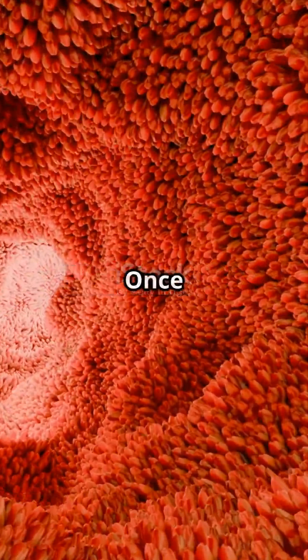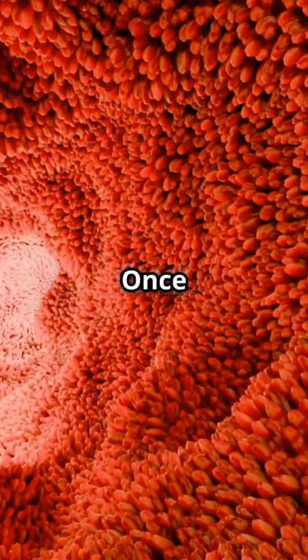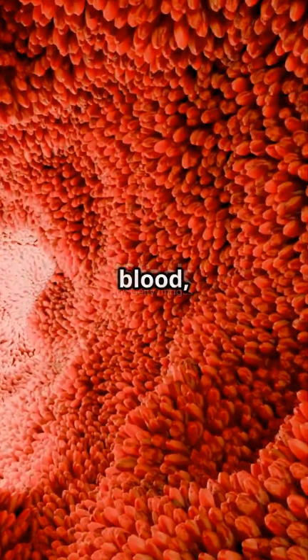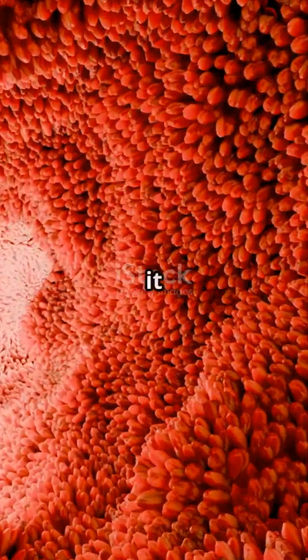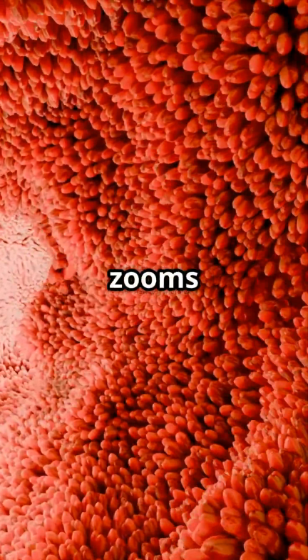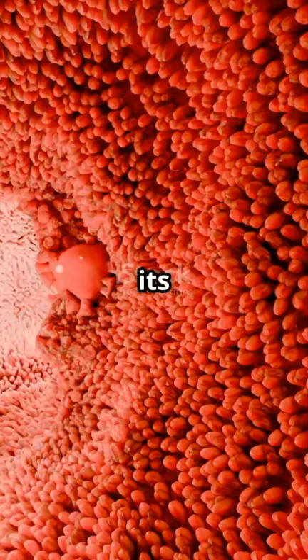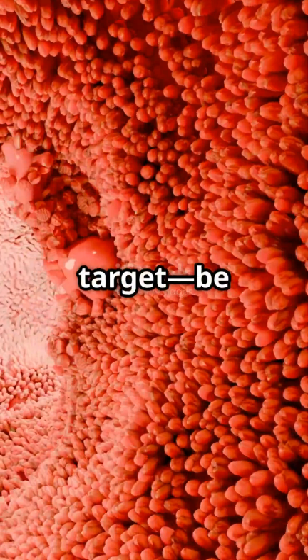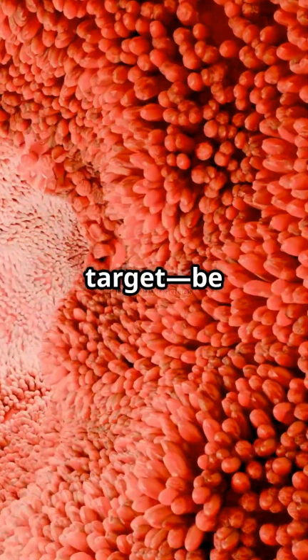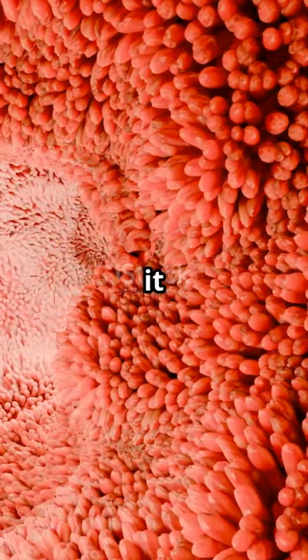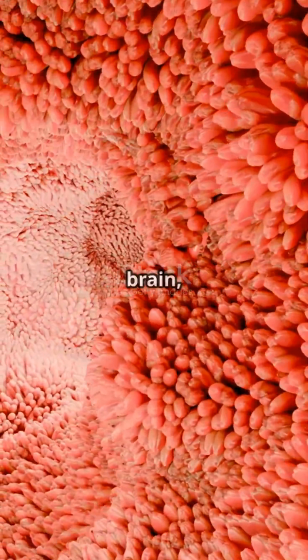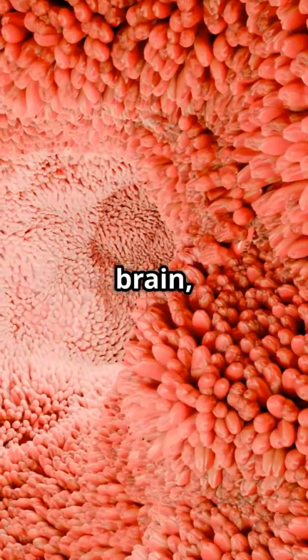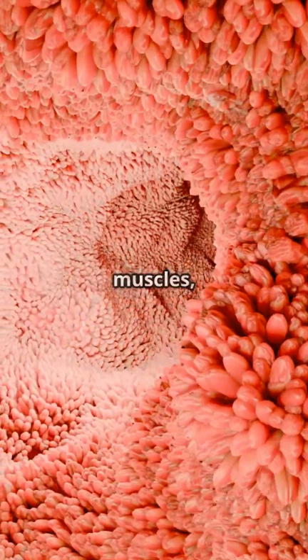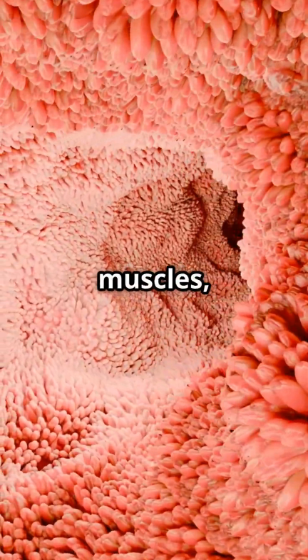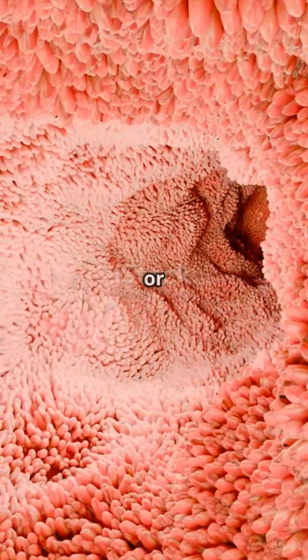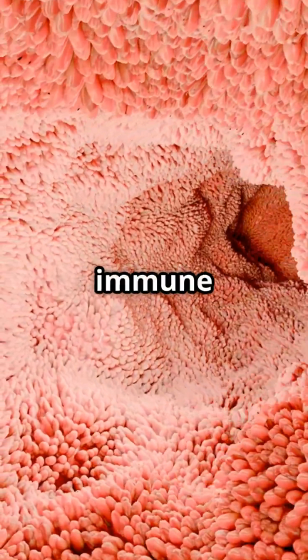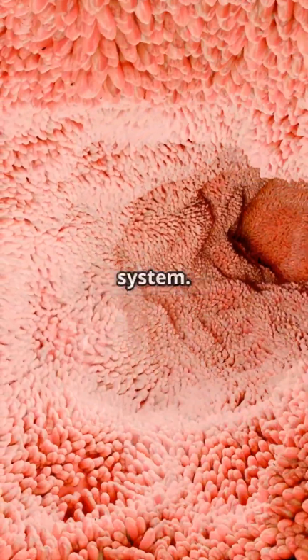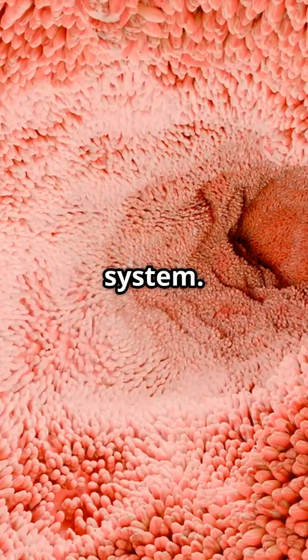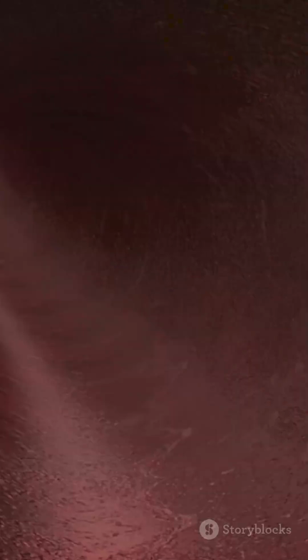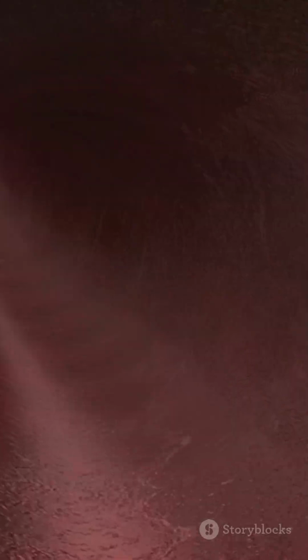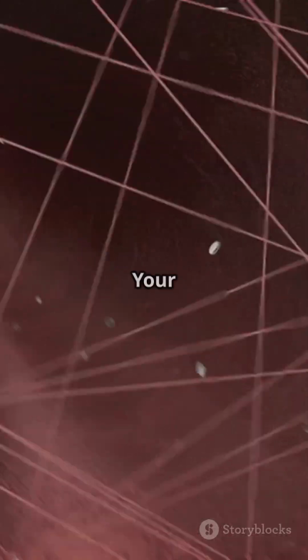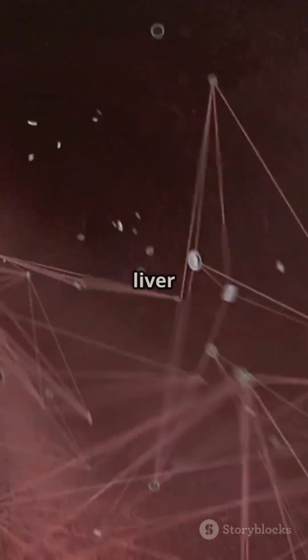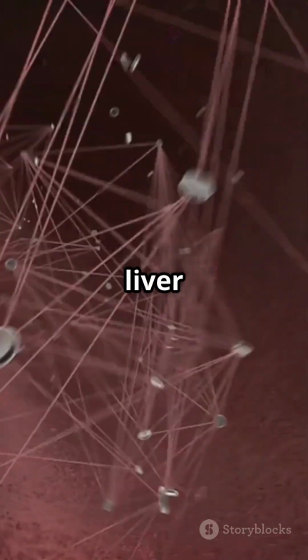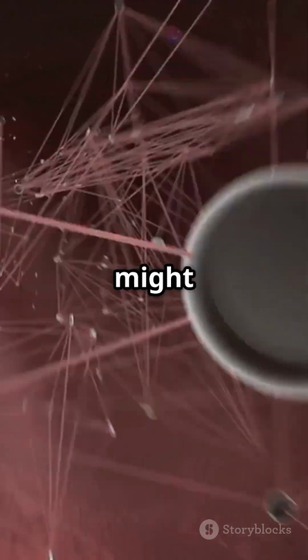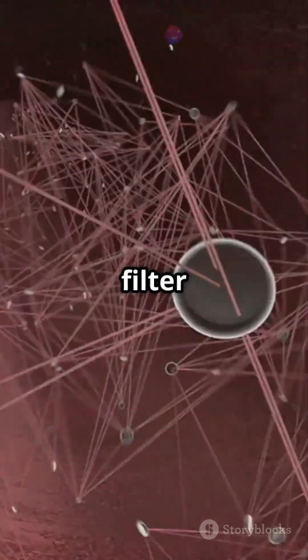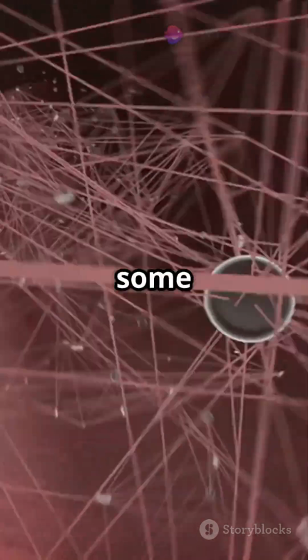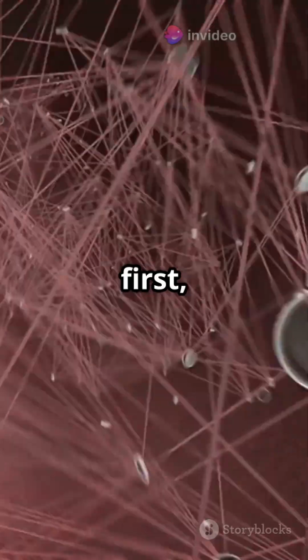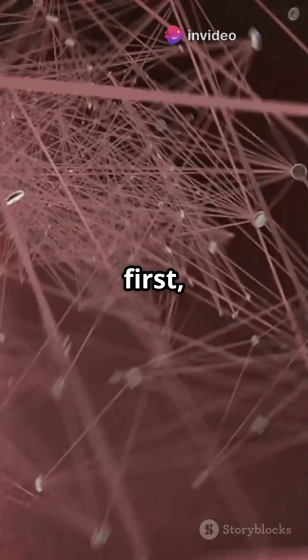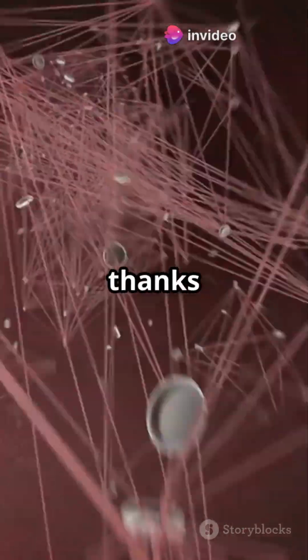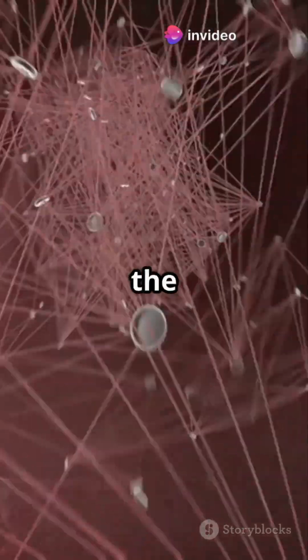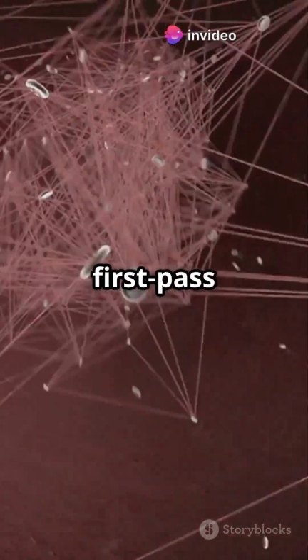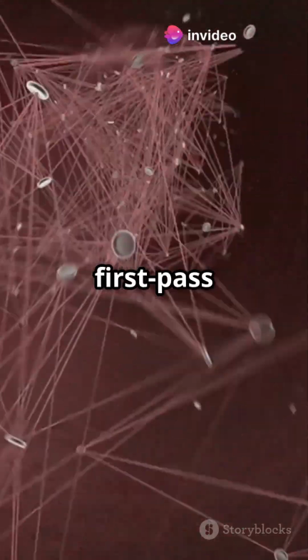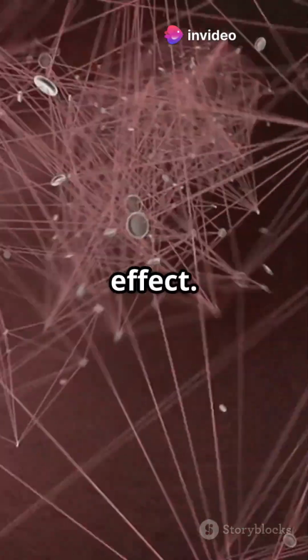Once in the blood, it zooms to its target, be it your brain, muscles, or immune system. Your liver might filter some first, thanks to the first-pass effect.